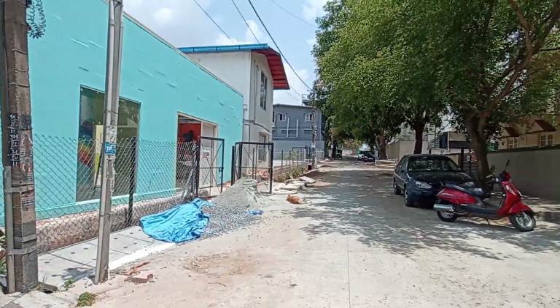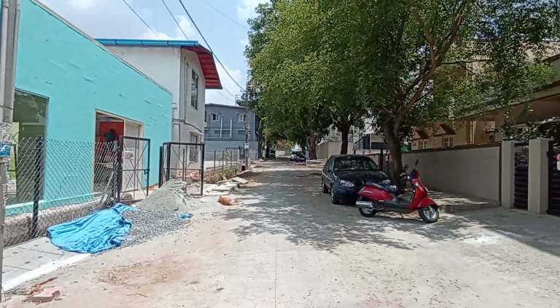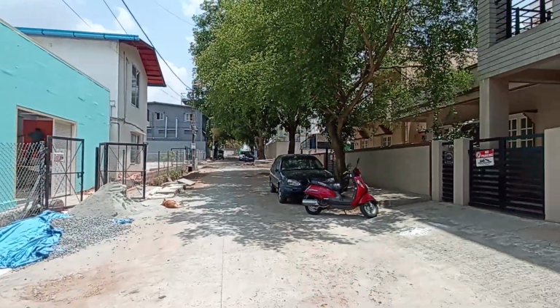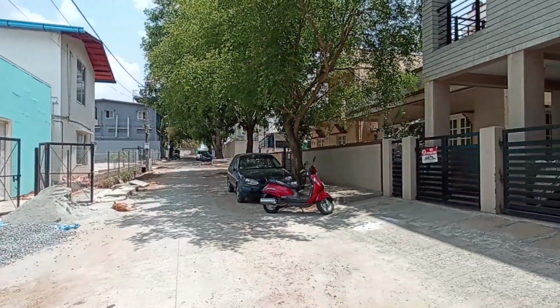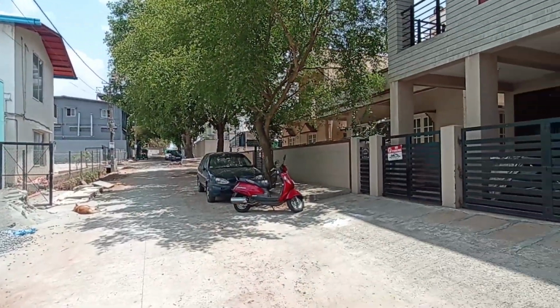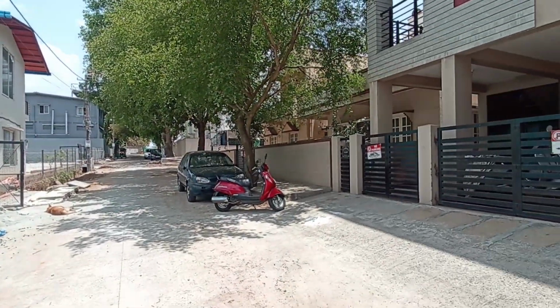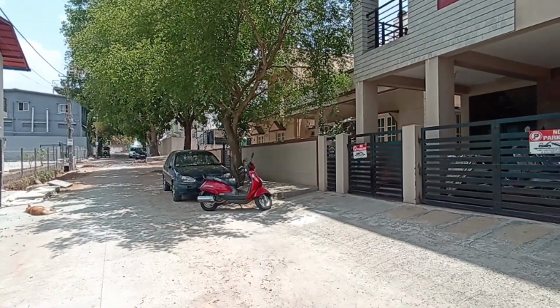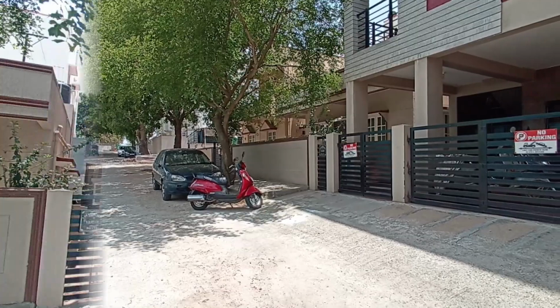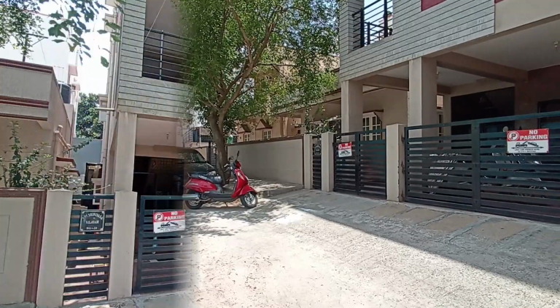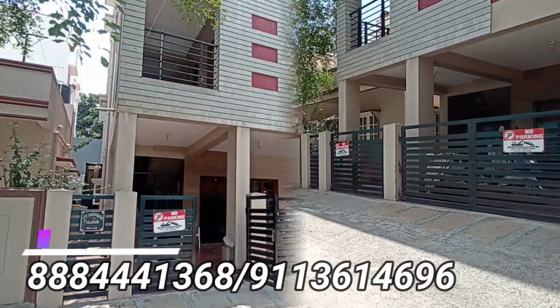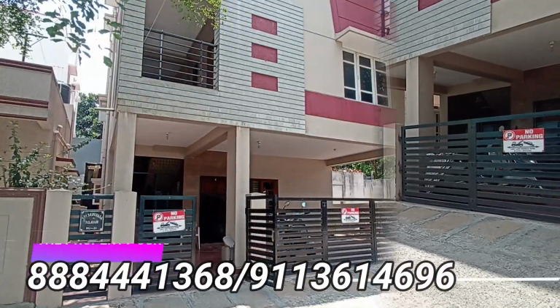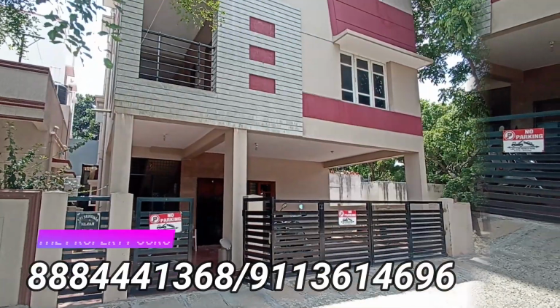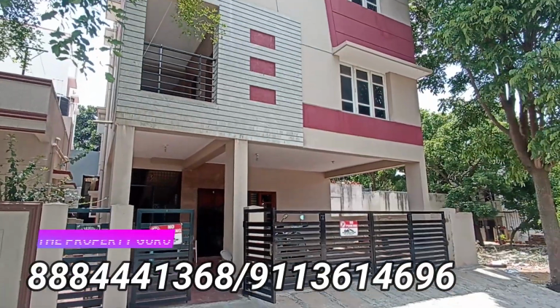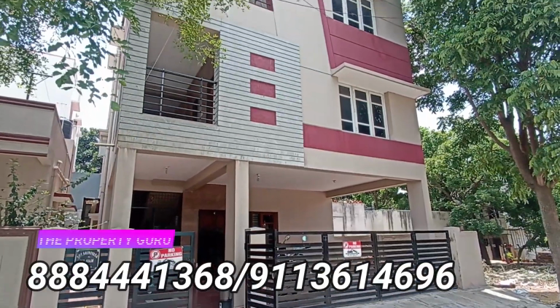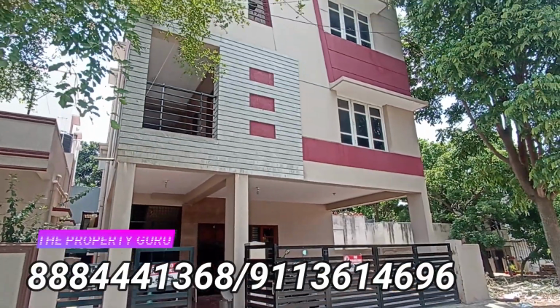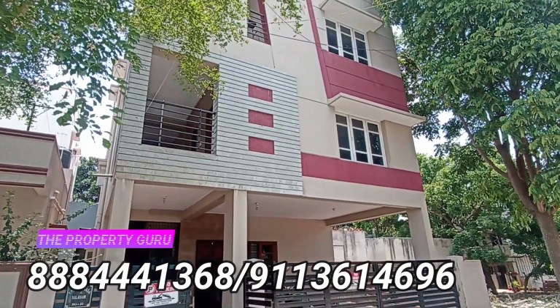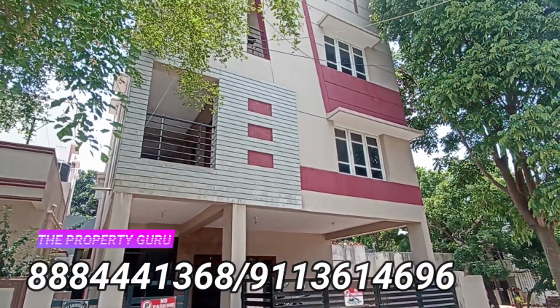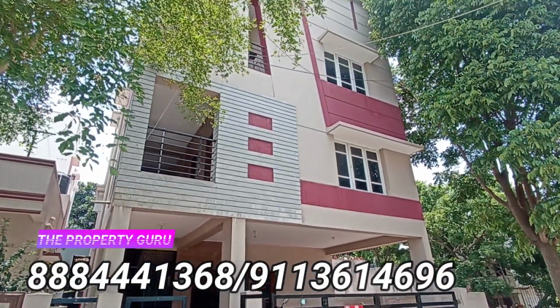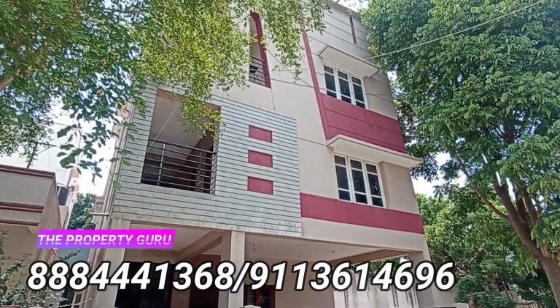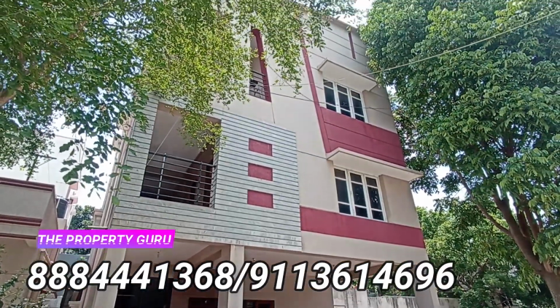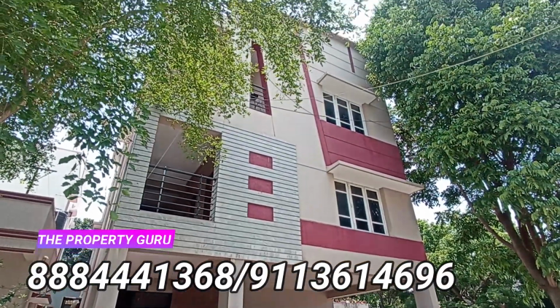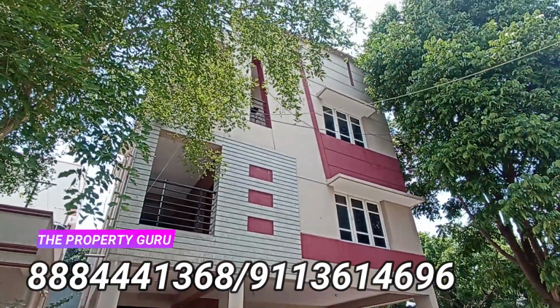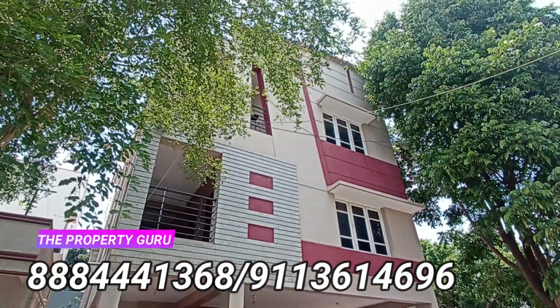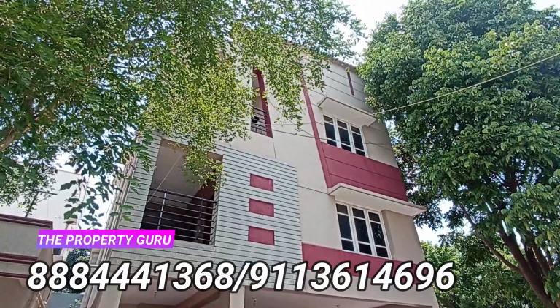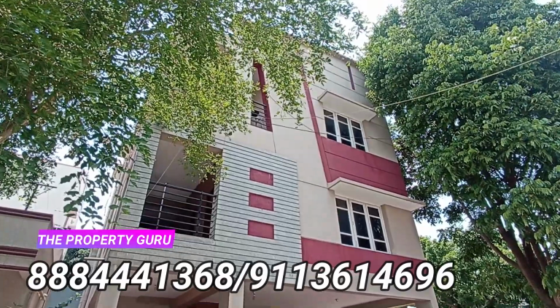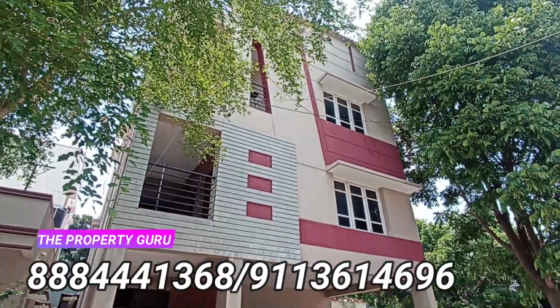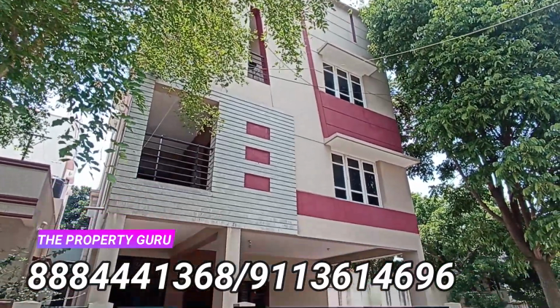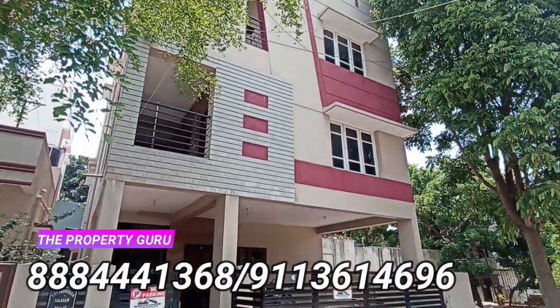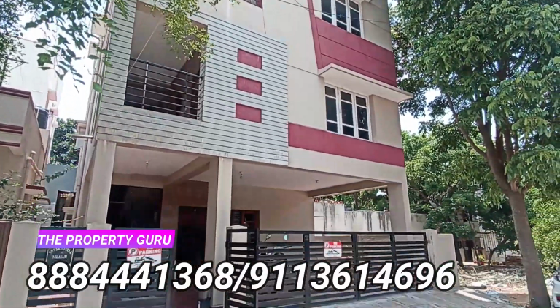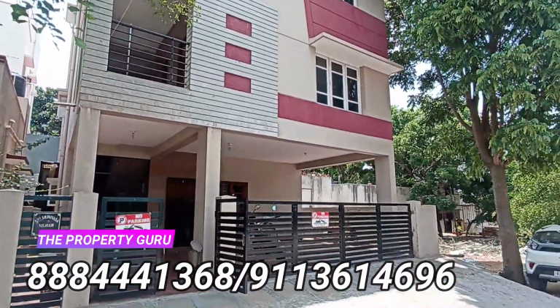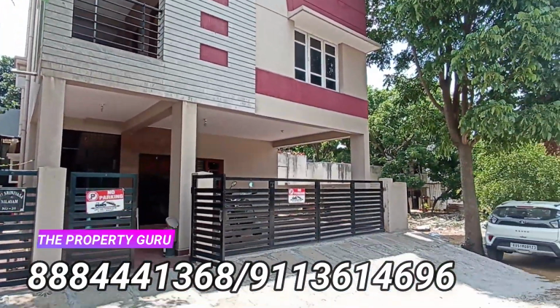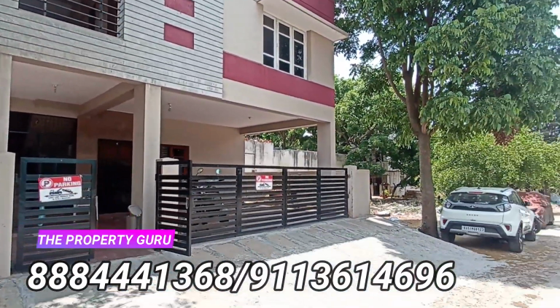There is a Cauvery Water Connection and Borewell Connection as well. This is the house — just look at the facade, very well done, very neatly done.